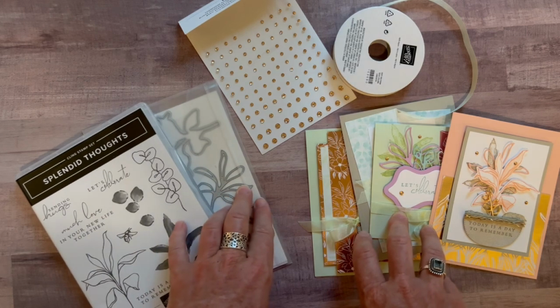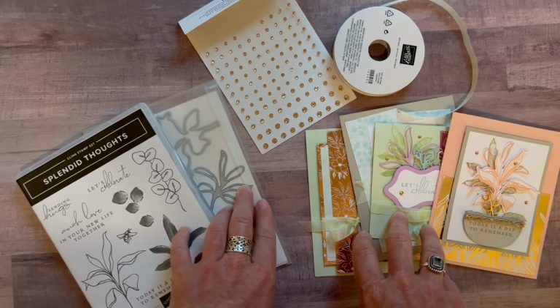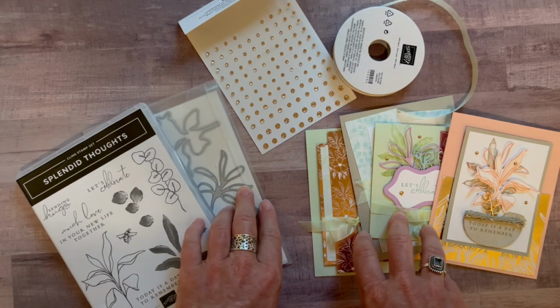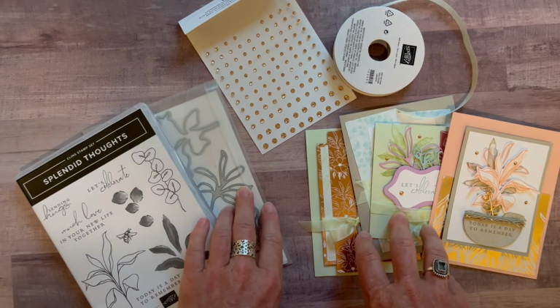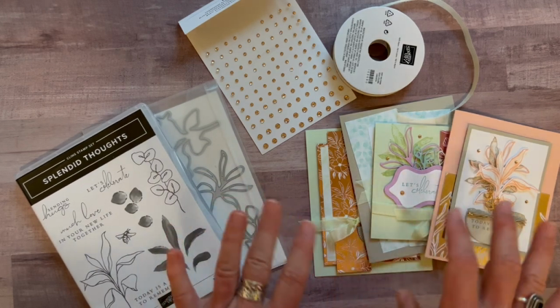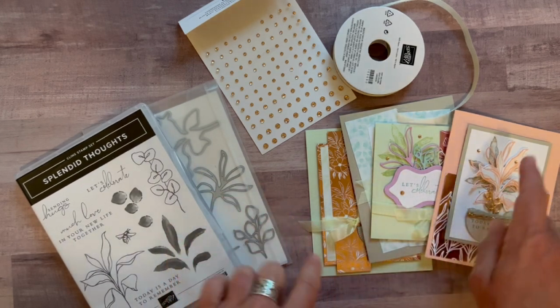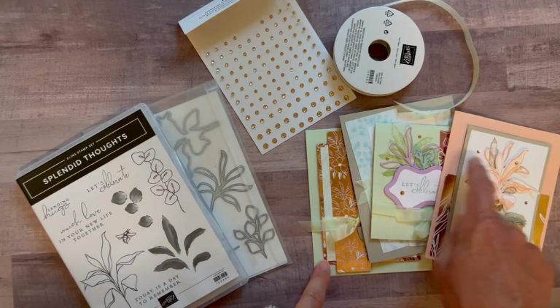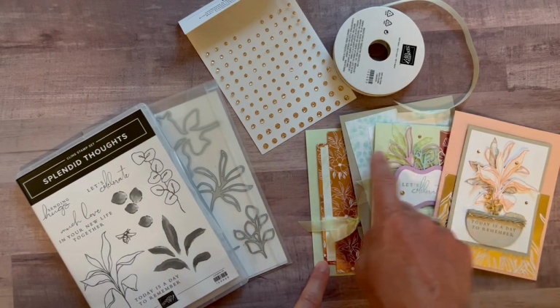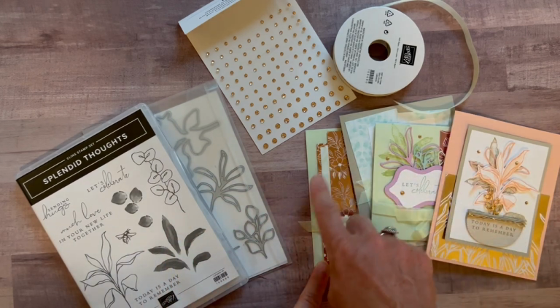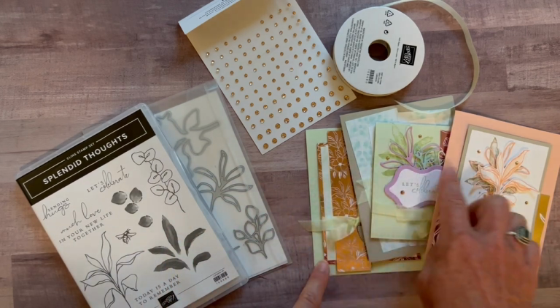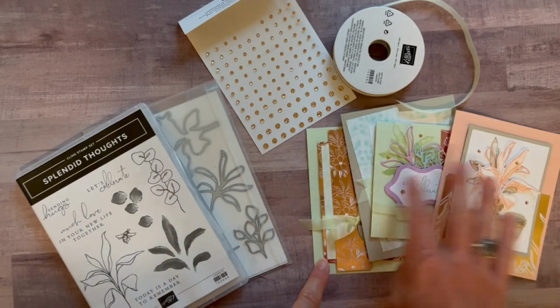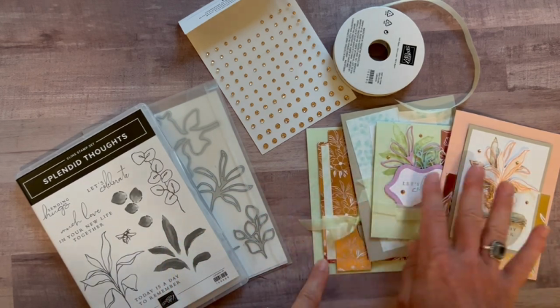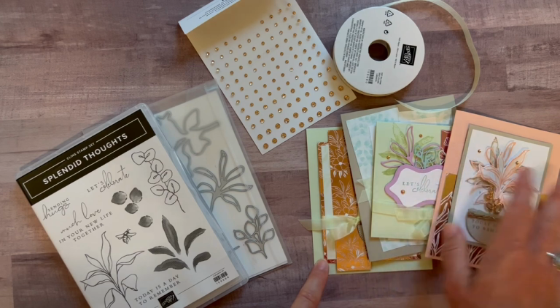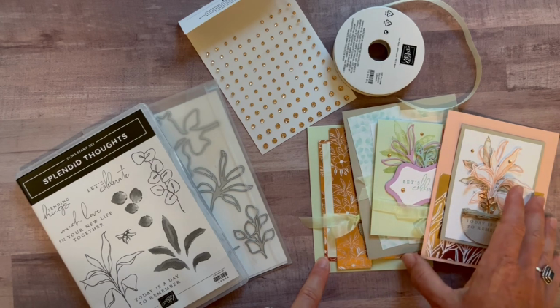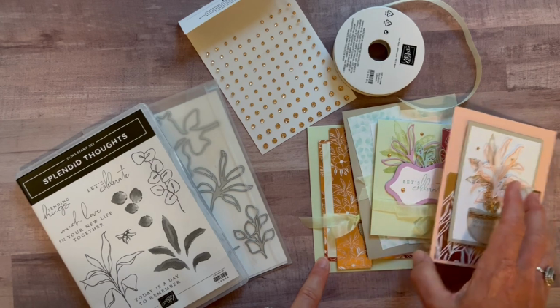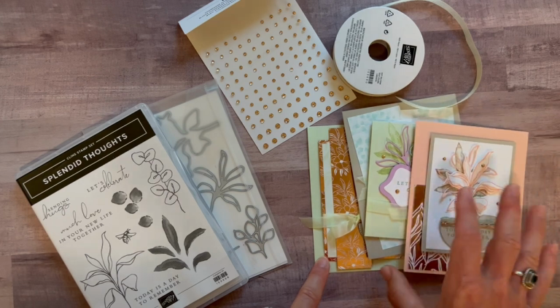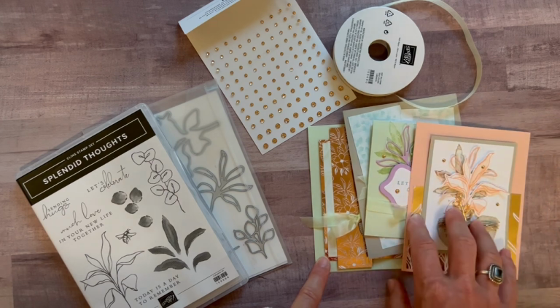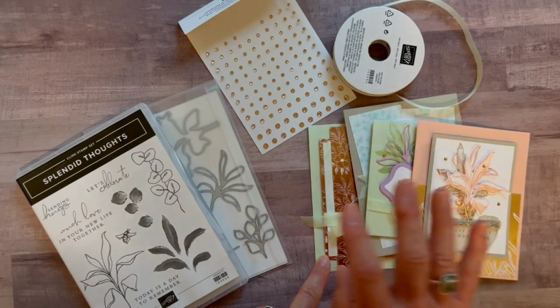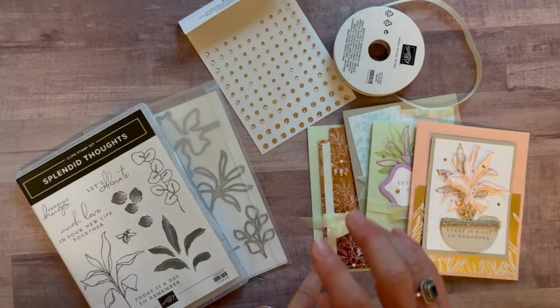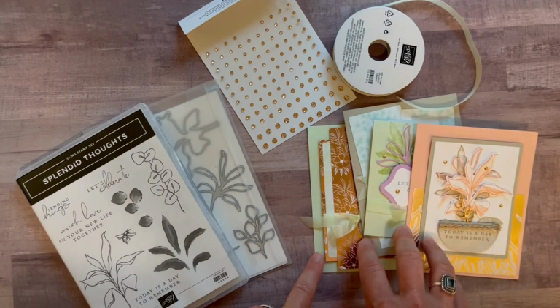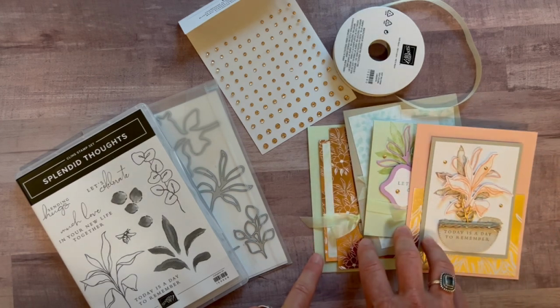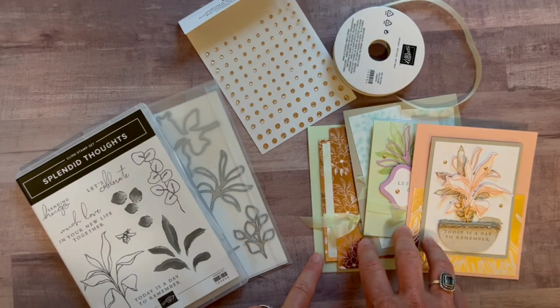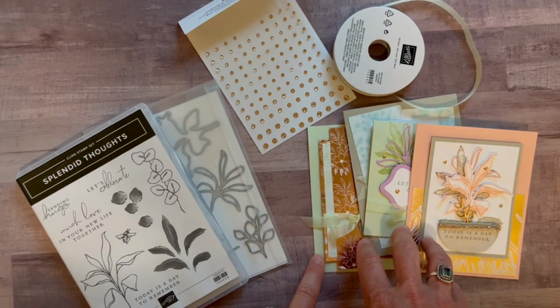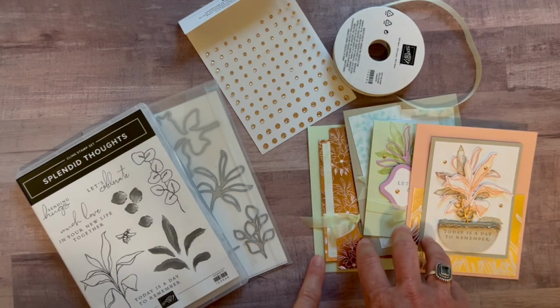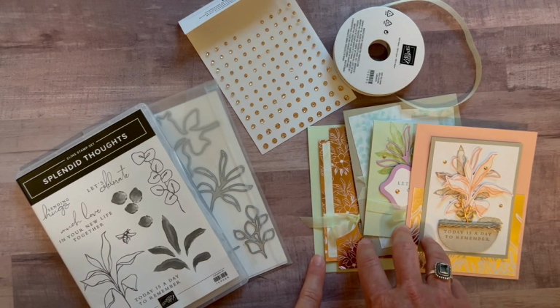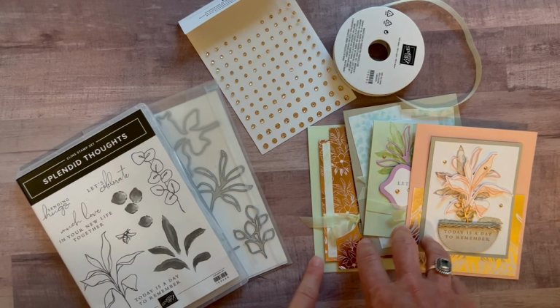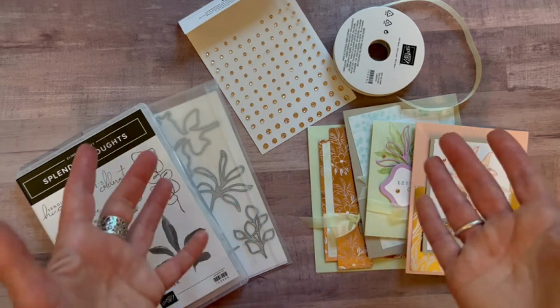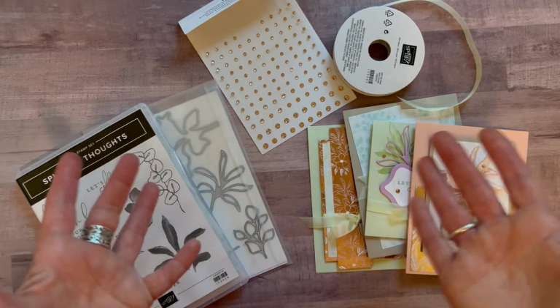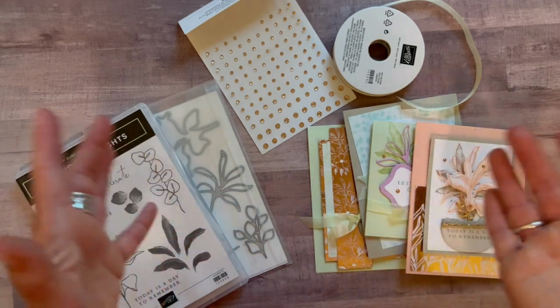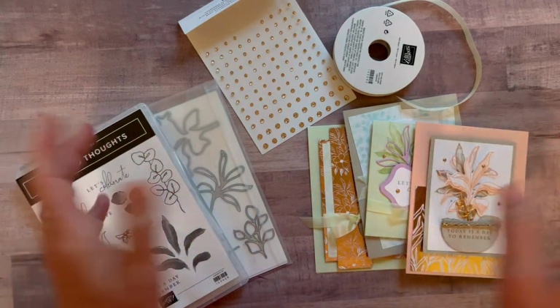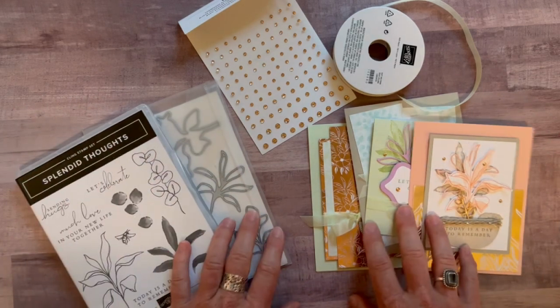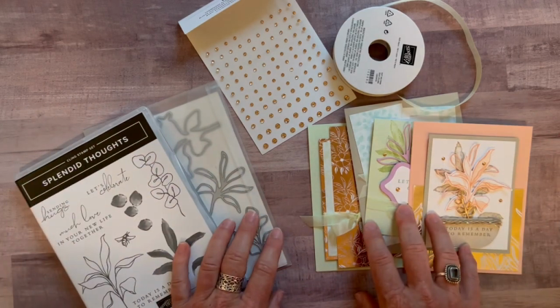Also for my downline, I offer the make-and-takes. You get all the parts and pieces to make two of each of these cards — it's just $12 for the make-and-take pieces for my downline. So another great reason to buy that starter kit through me.